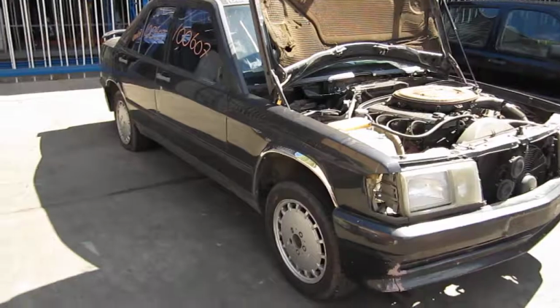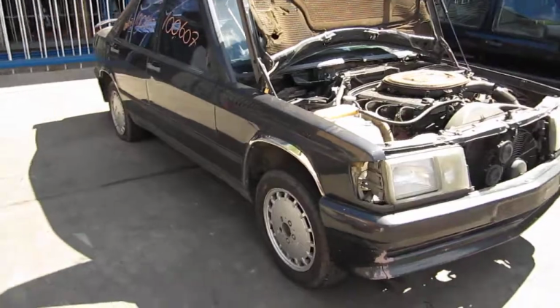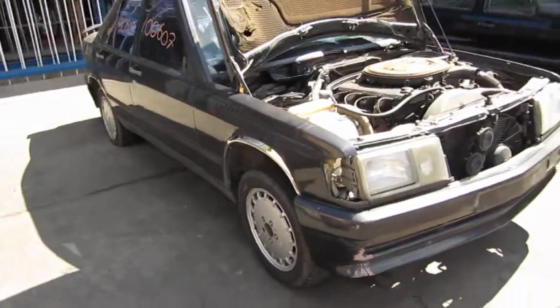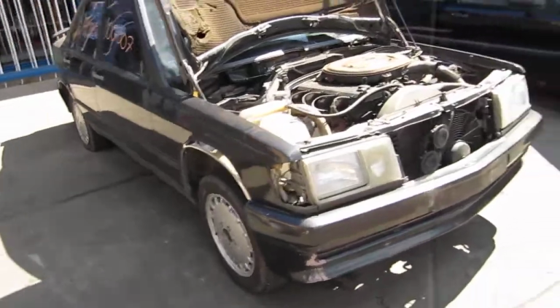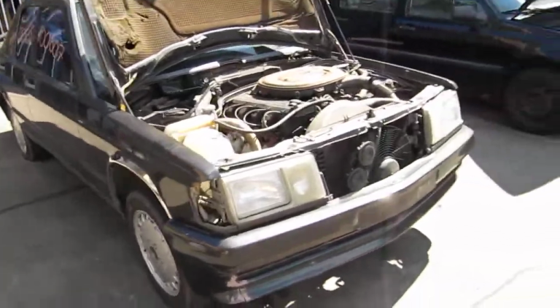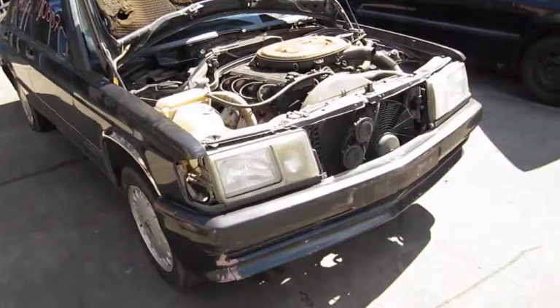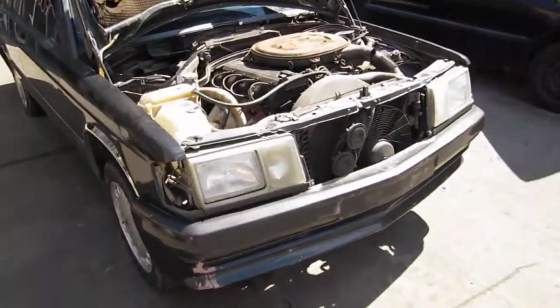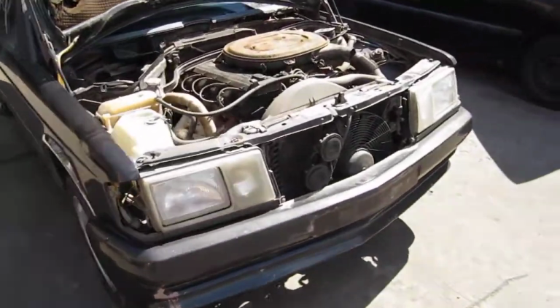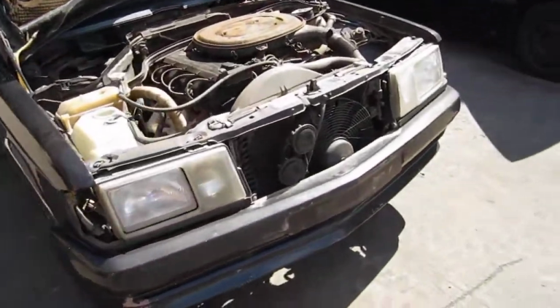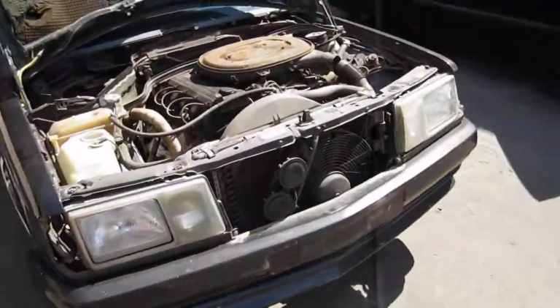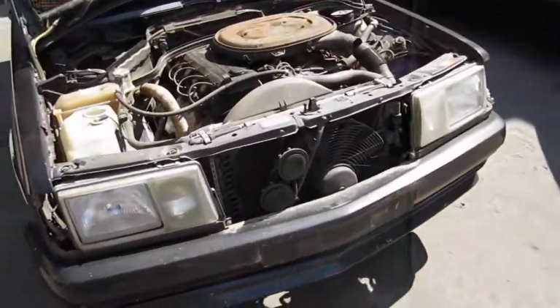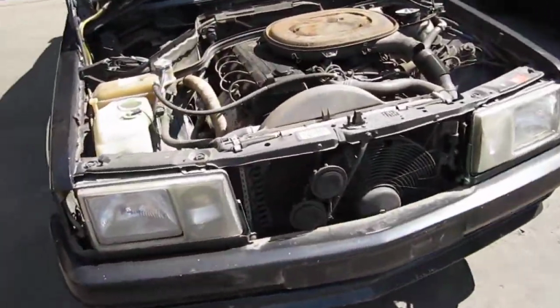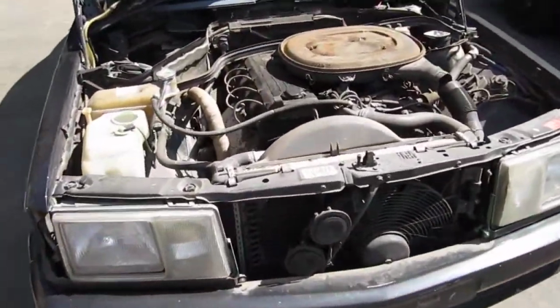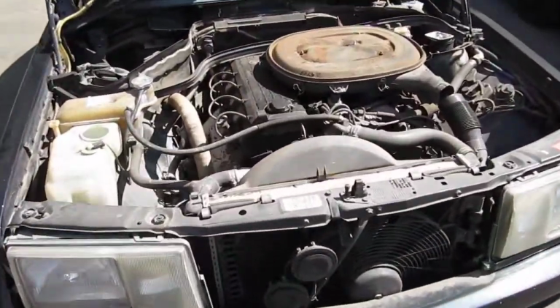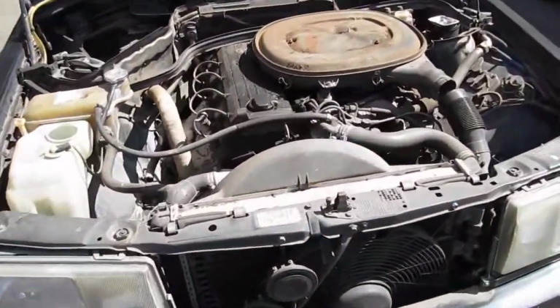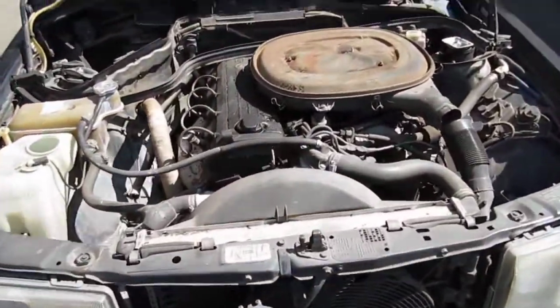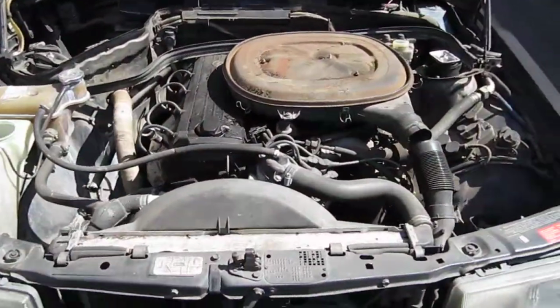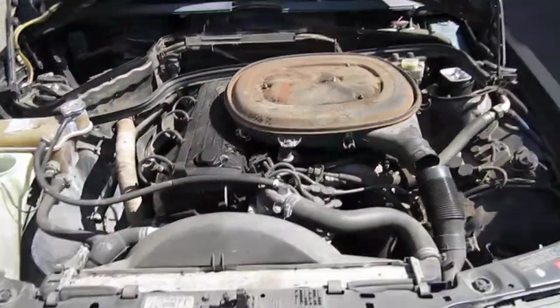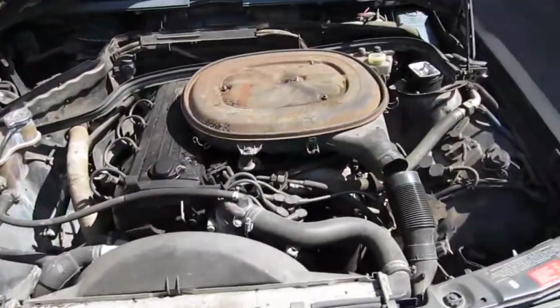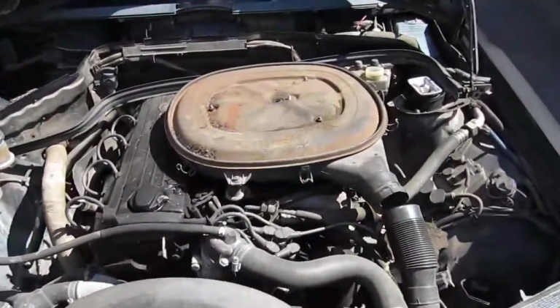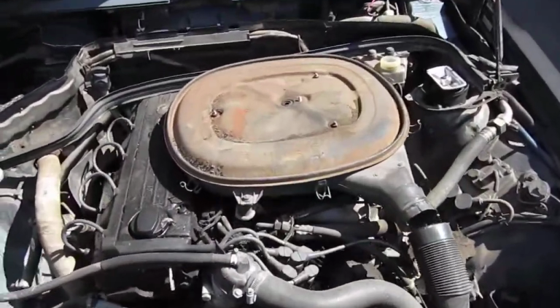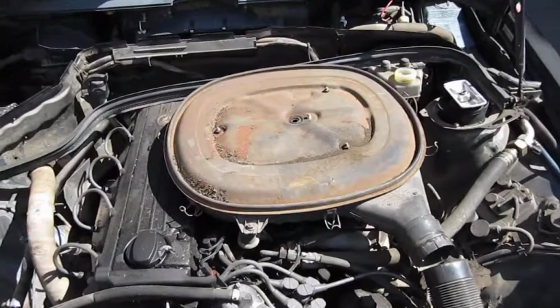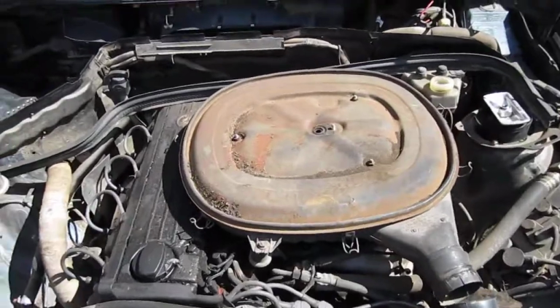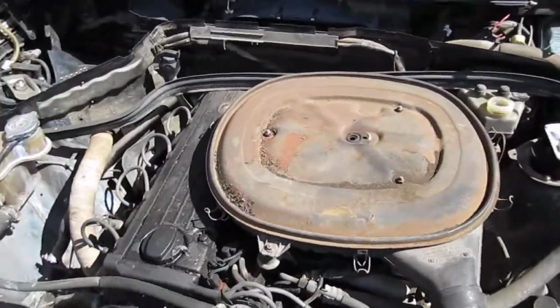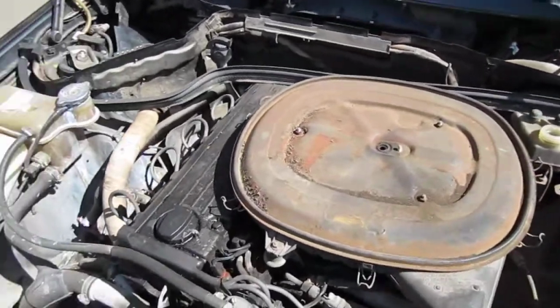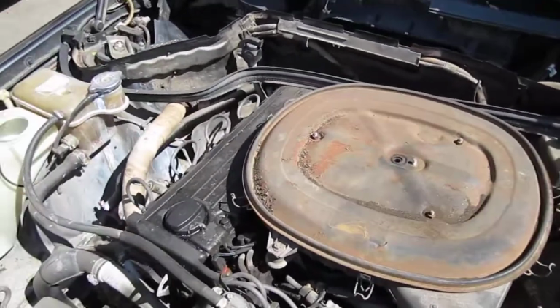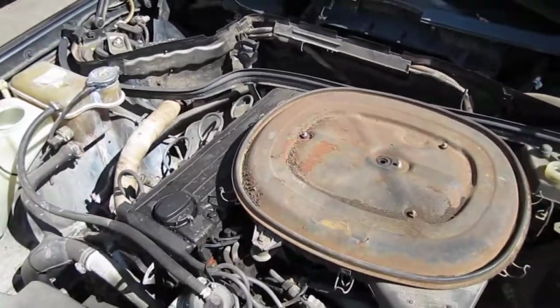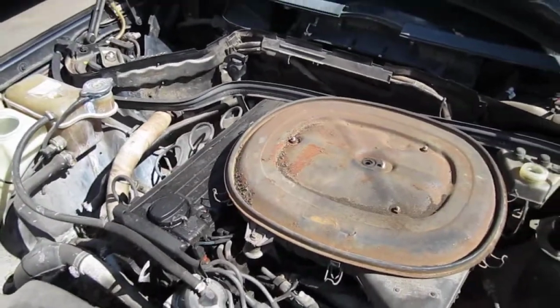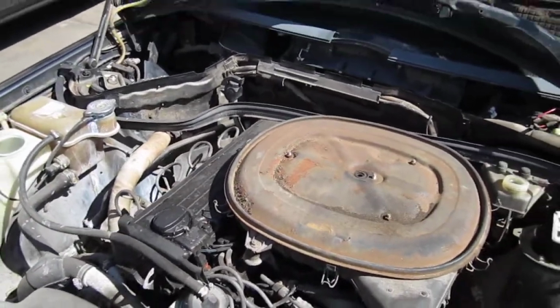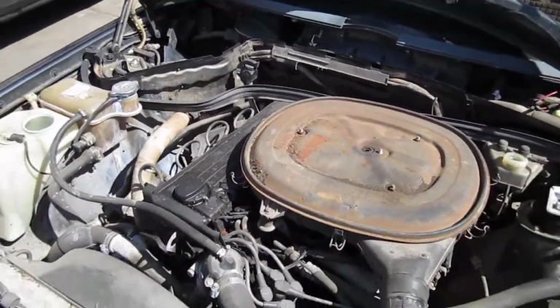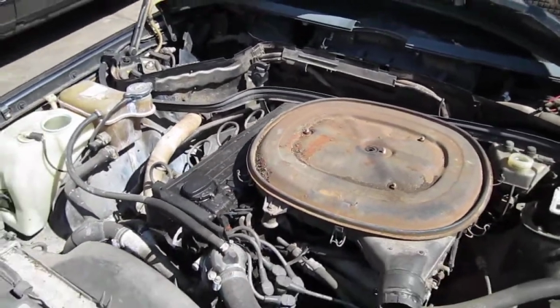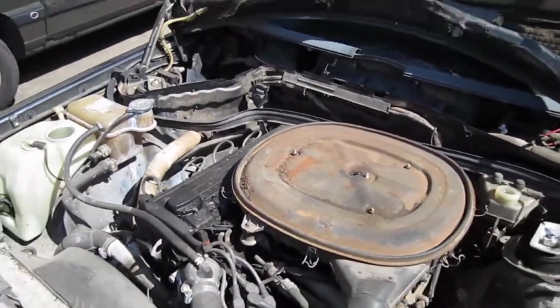Hello and welcome to Tom's Foreign Auto Parts video portion of our inventory. Here we have a 1988 Mercedes, this is a 190E.